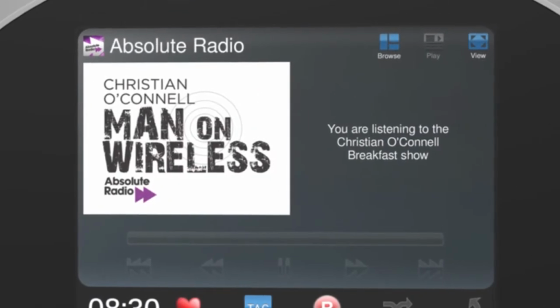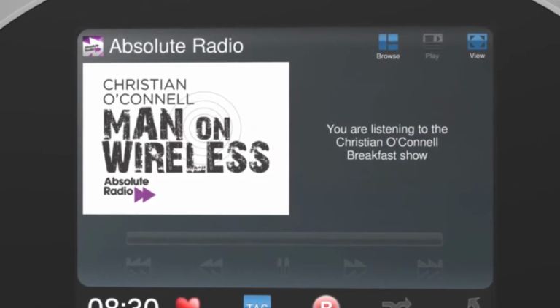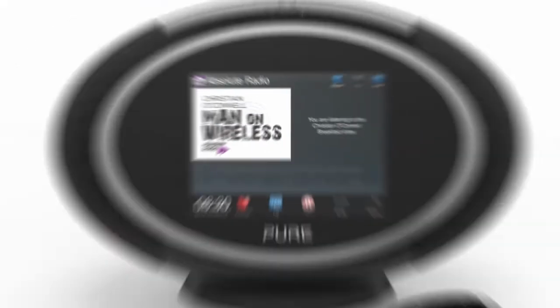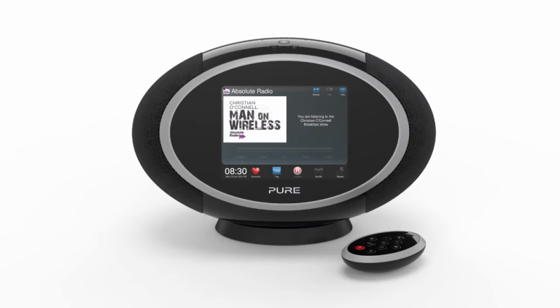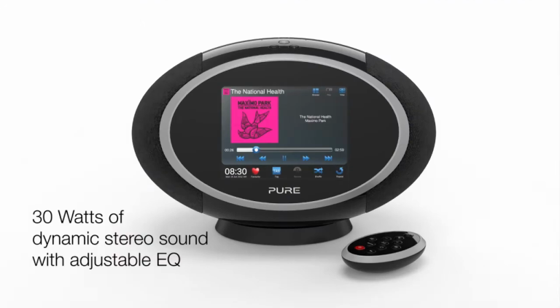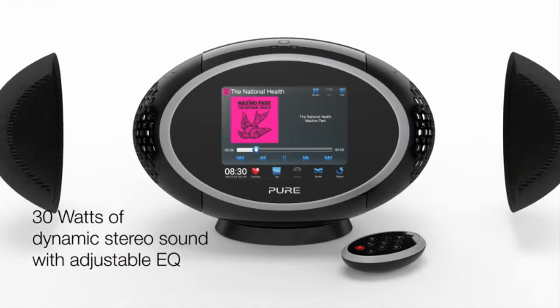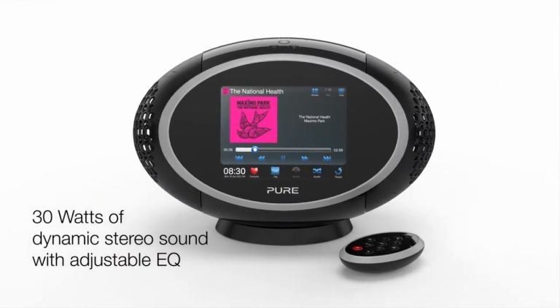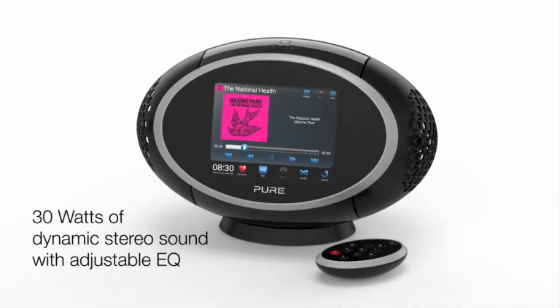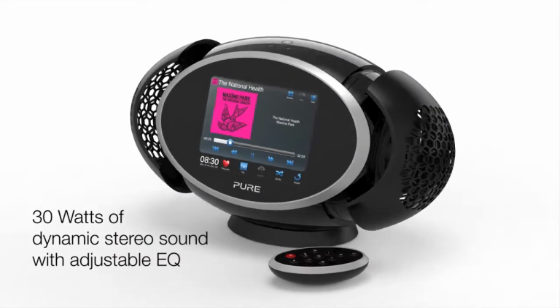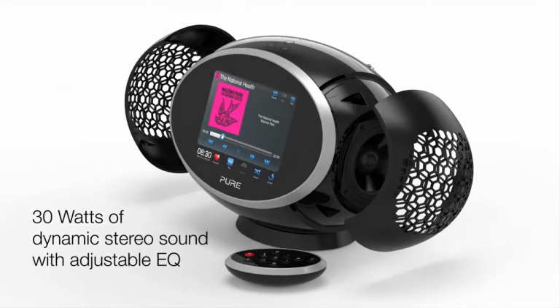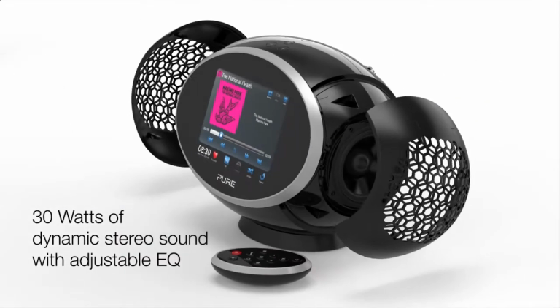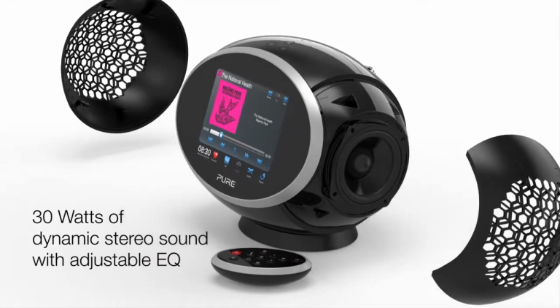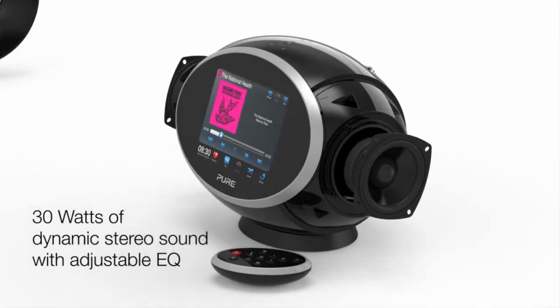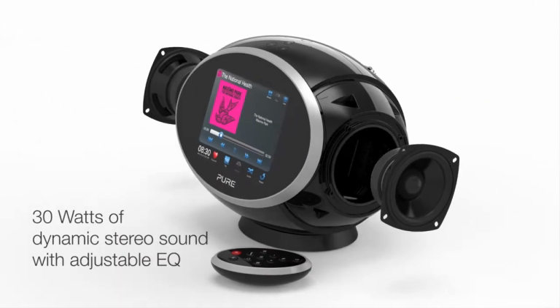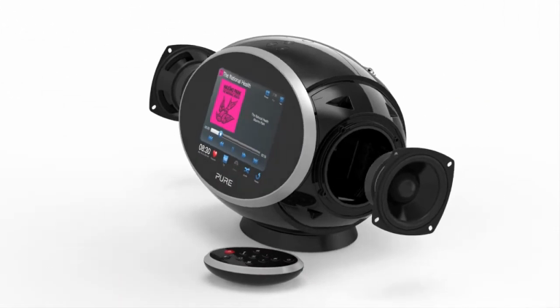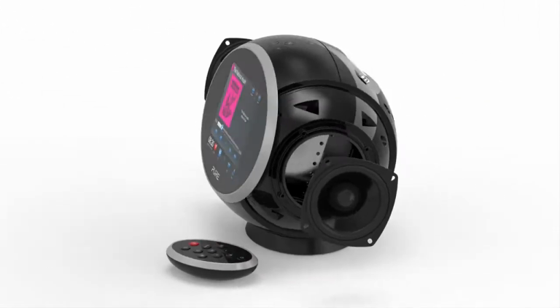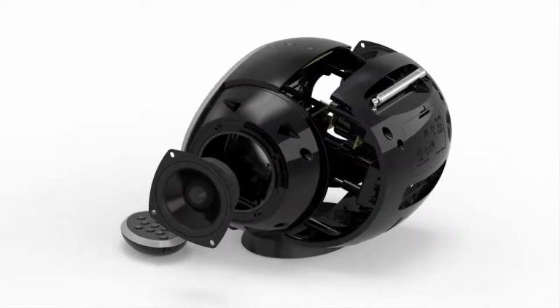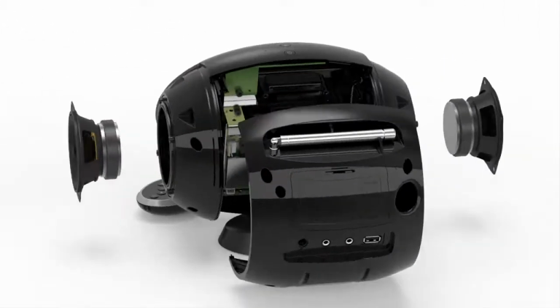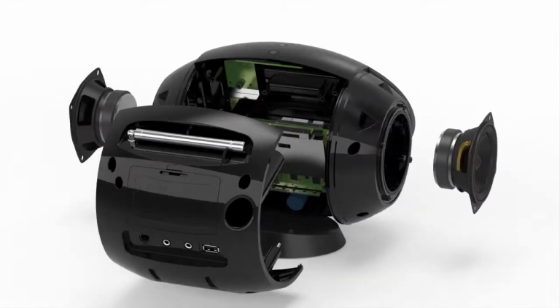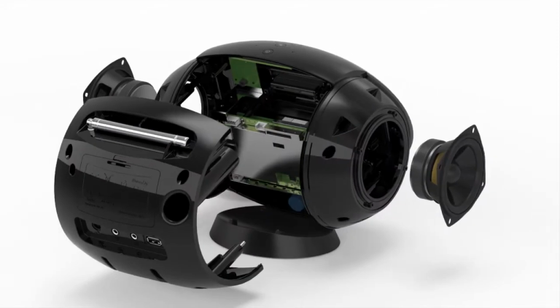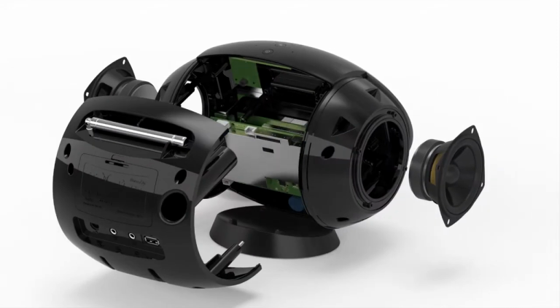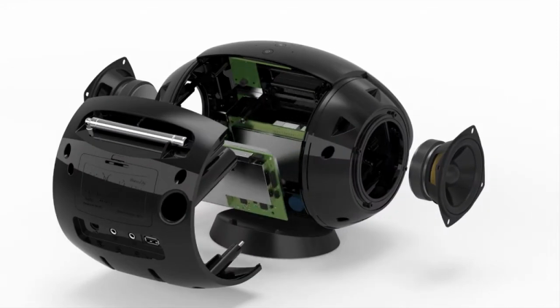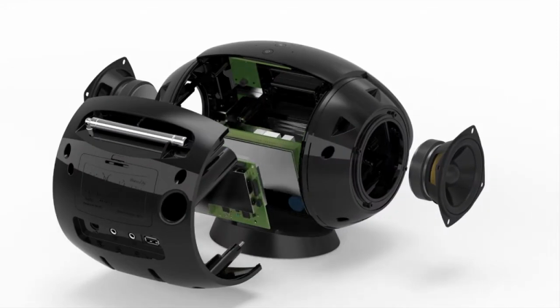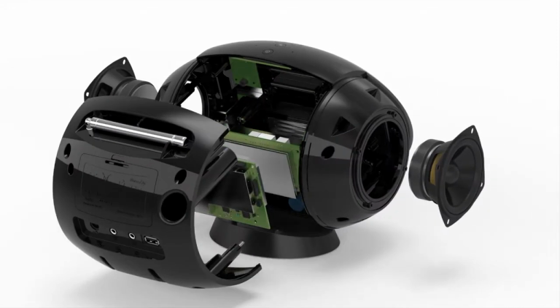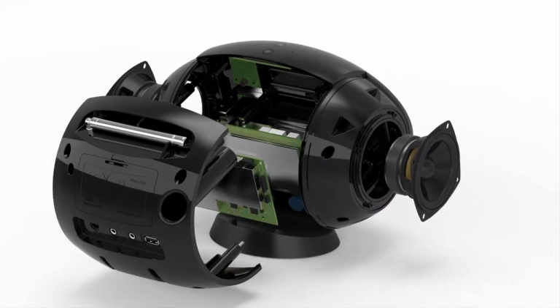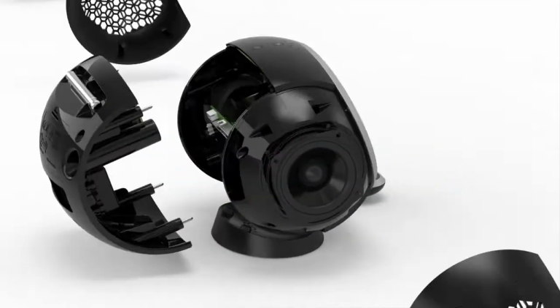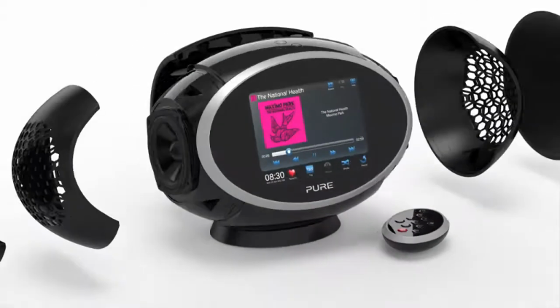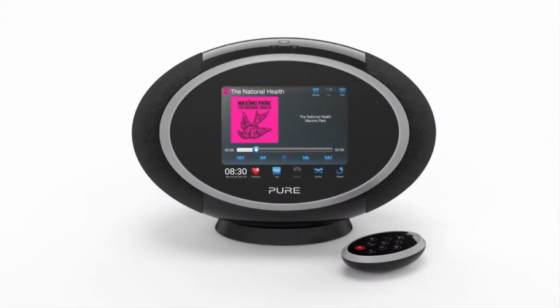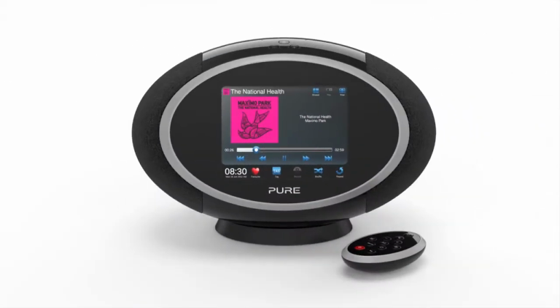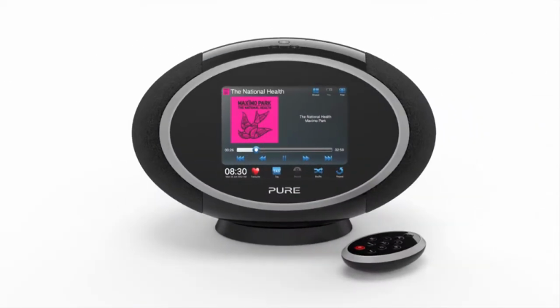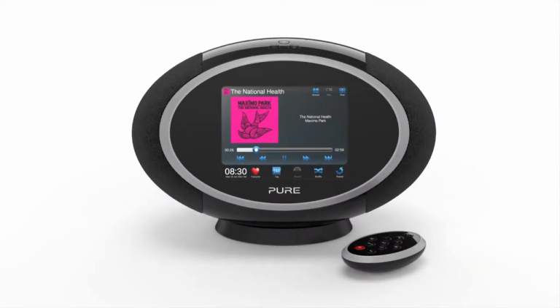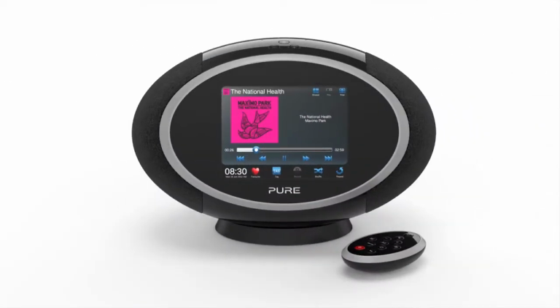Sensia's new honeycomb speaker grills improve high frequency clarity and provide superb stereo separation. Thanks to improved acoustic efficiency, Sensia produces rich, room-filling sound.